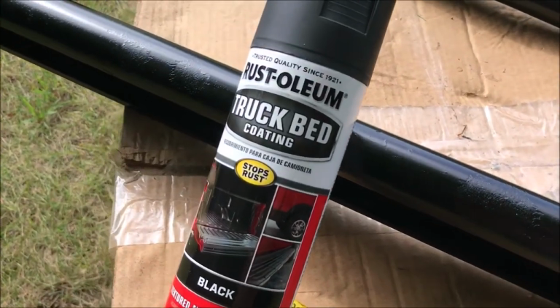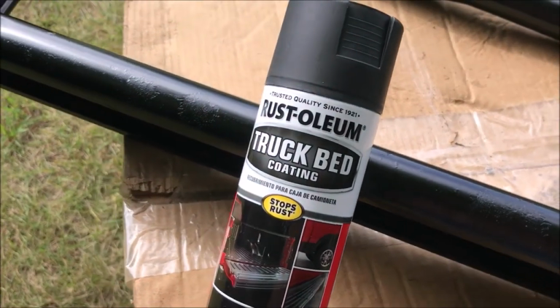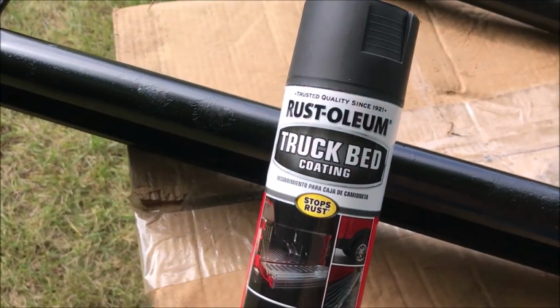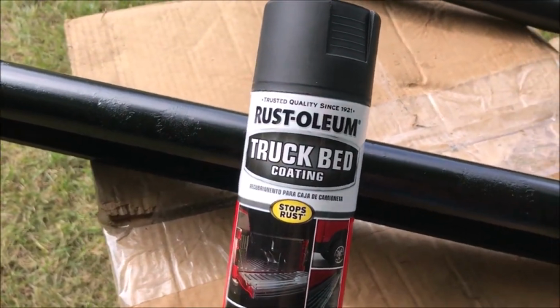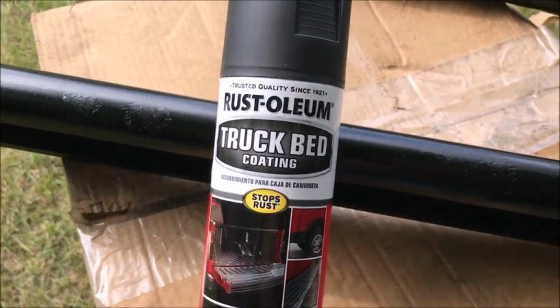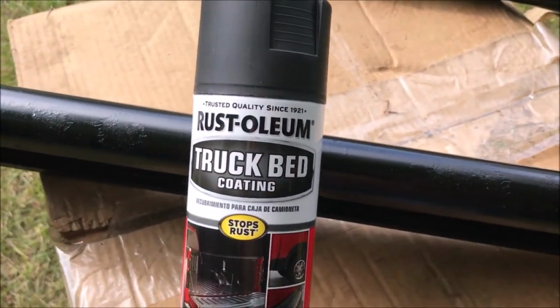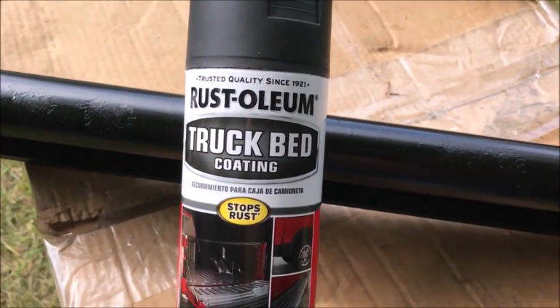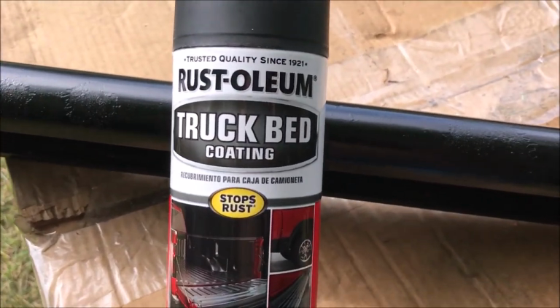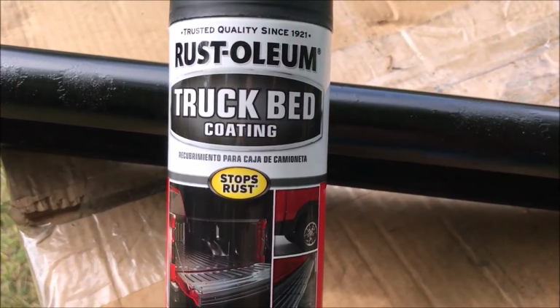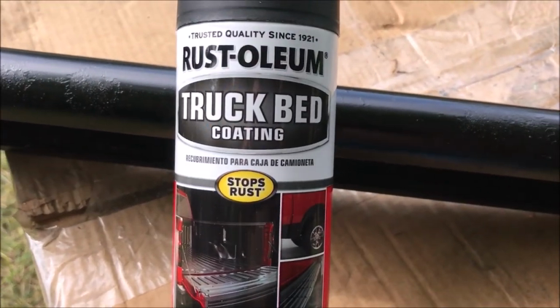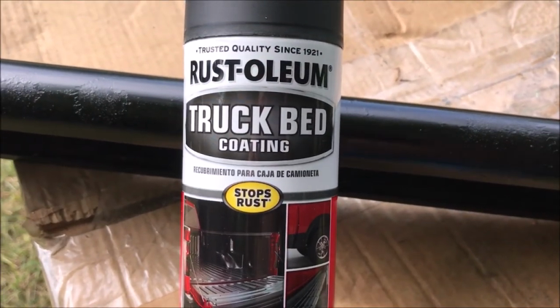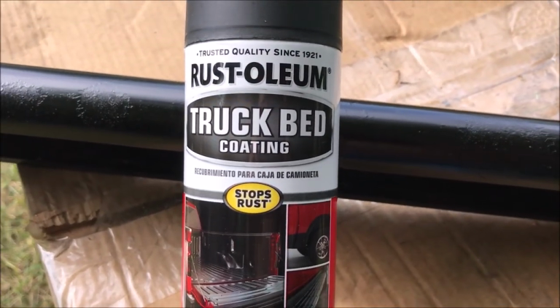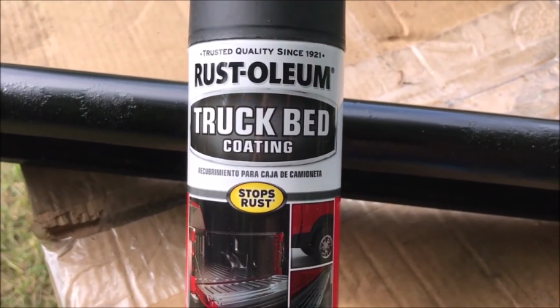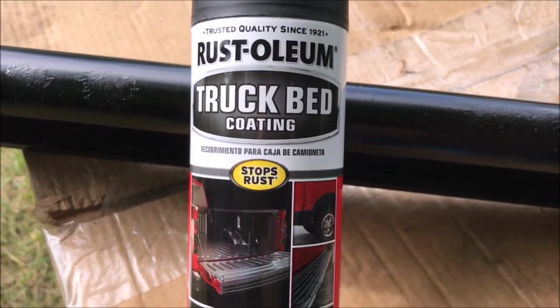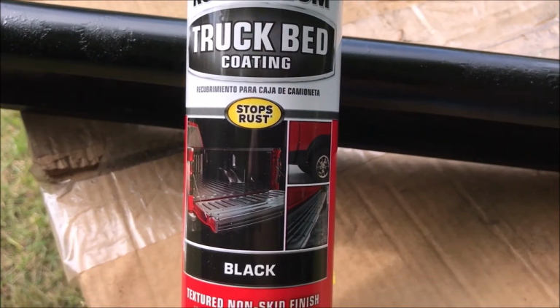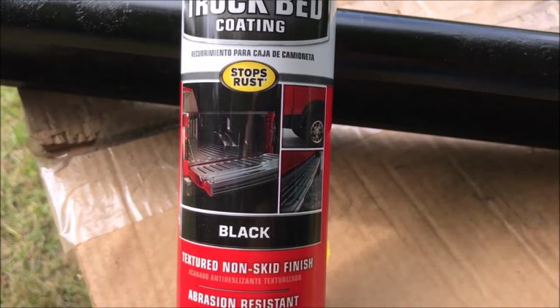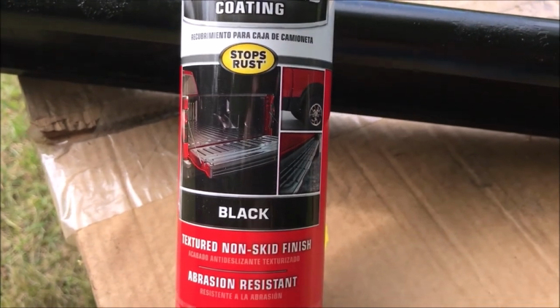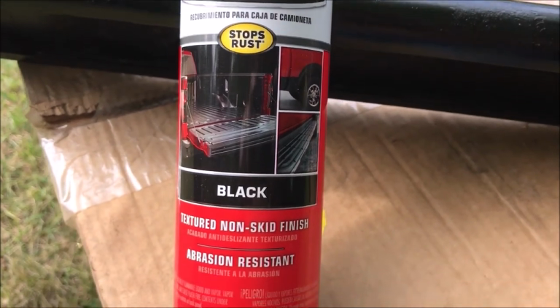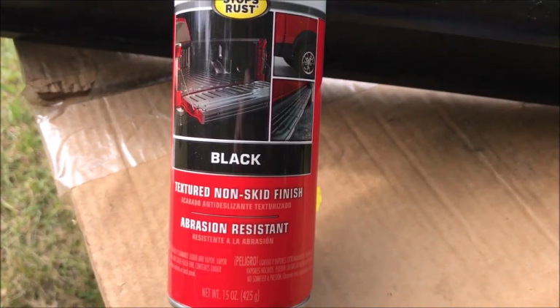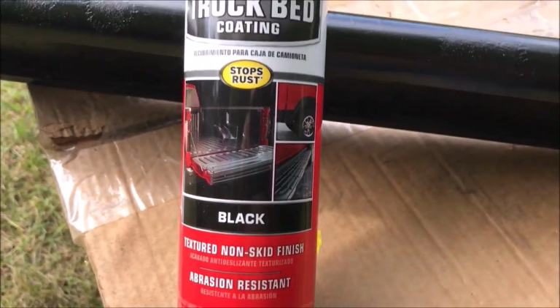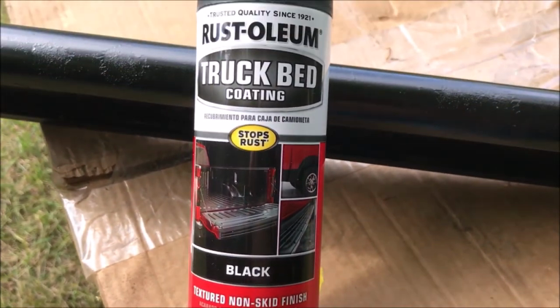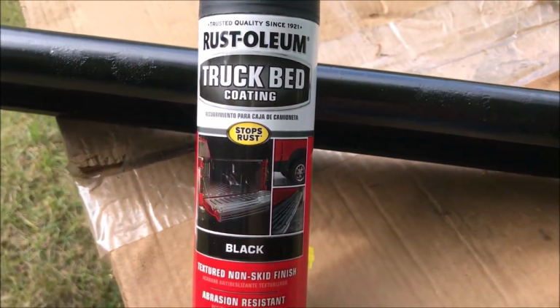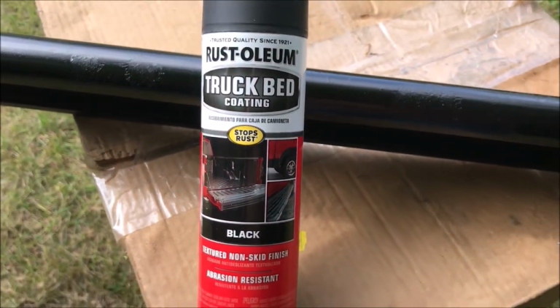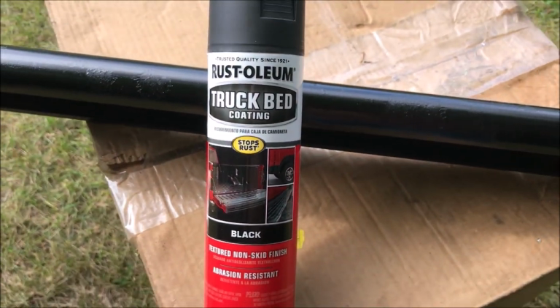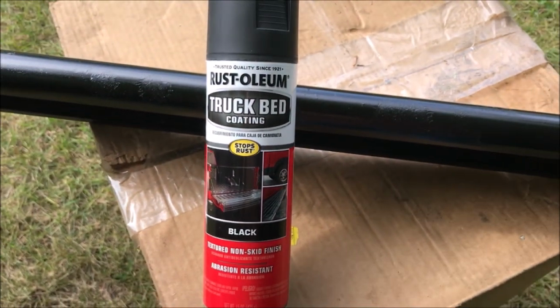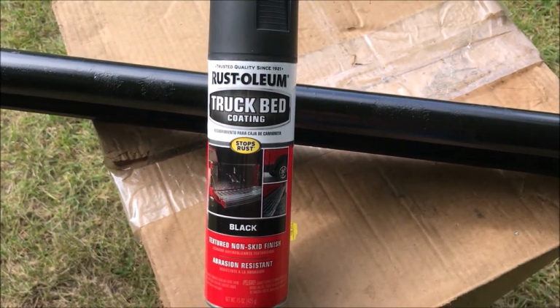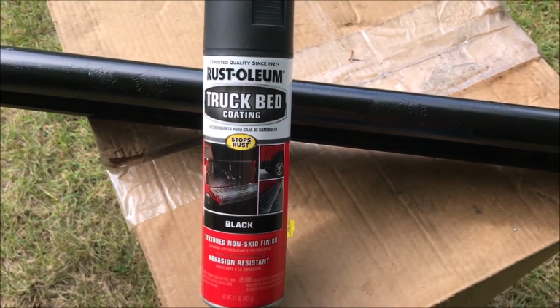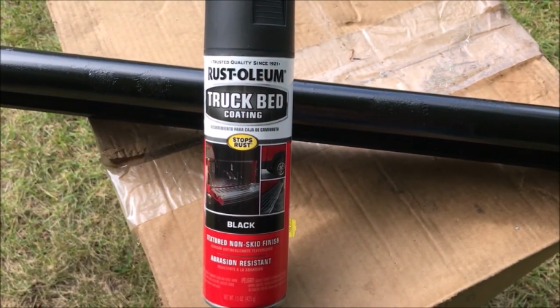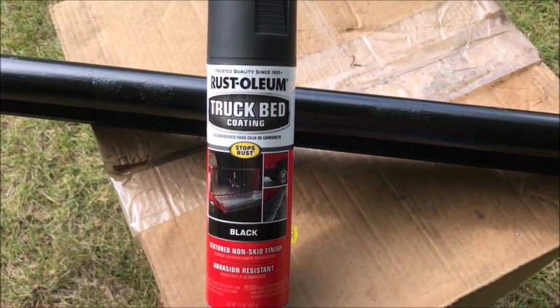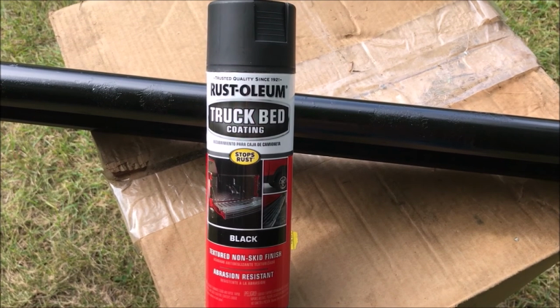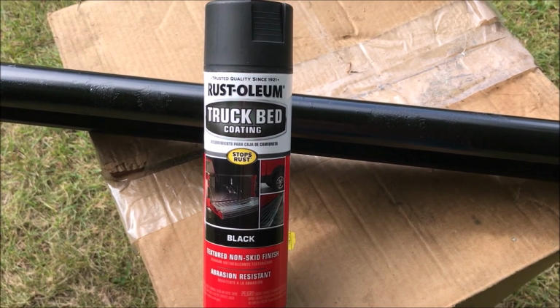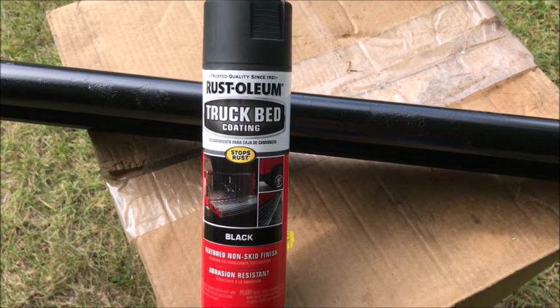So I'm going to switch gears now and use this truck bed coating. I think it will give the entire thing kind of a textured look, and that will camouflage the rusted out areas. So I'll give that a shot now.